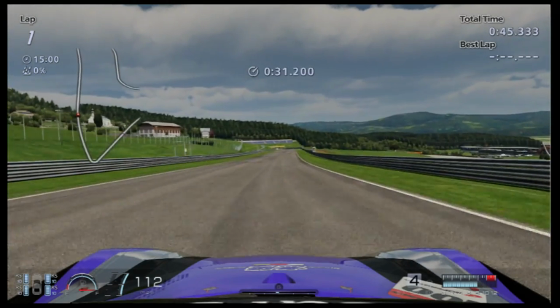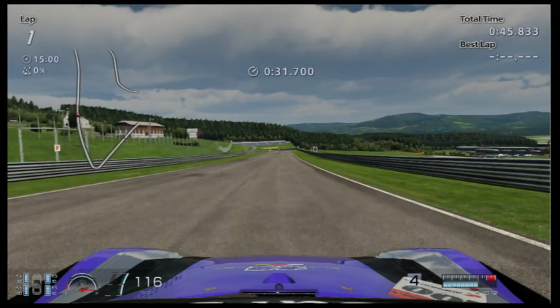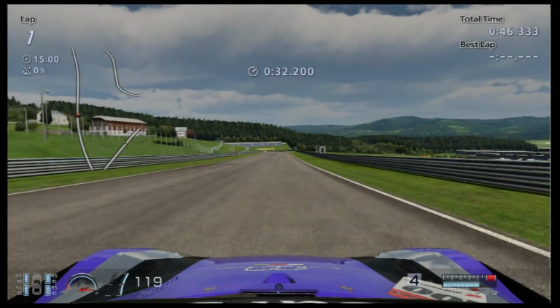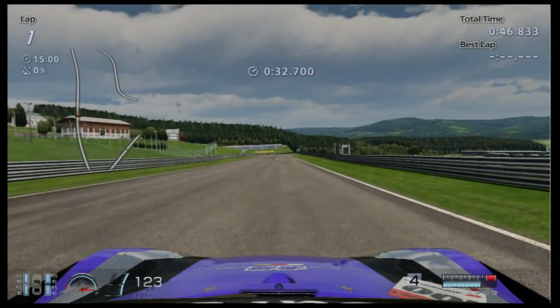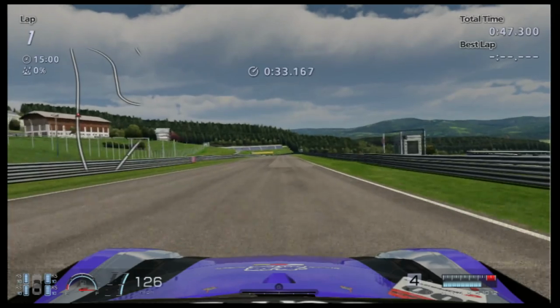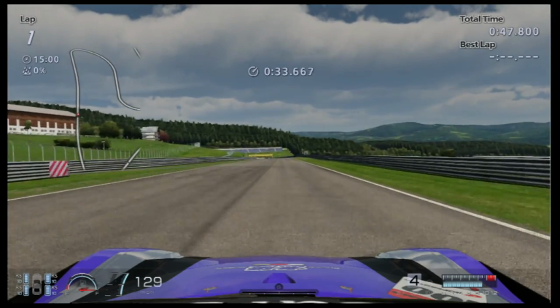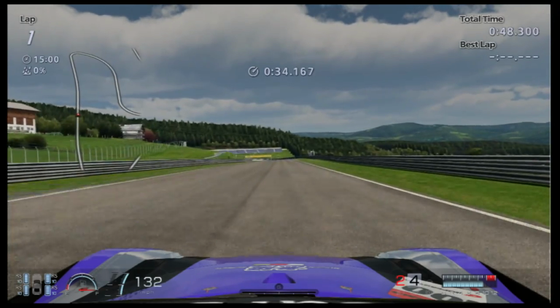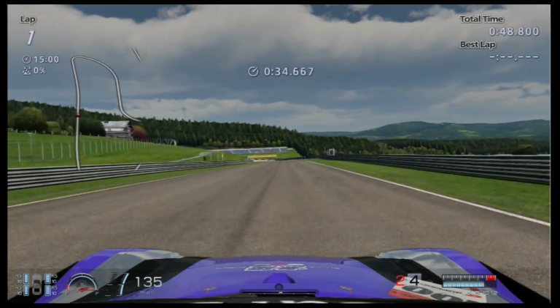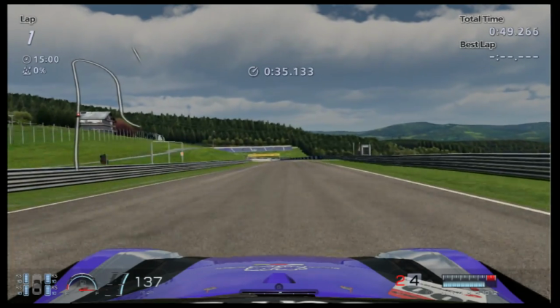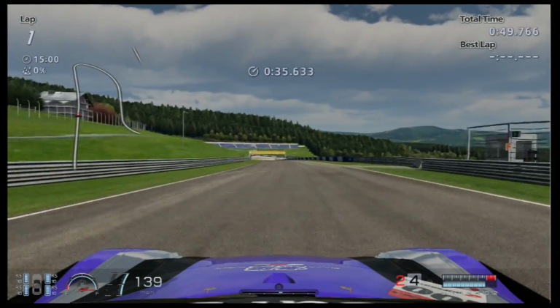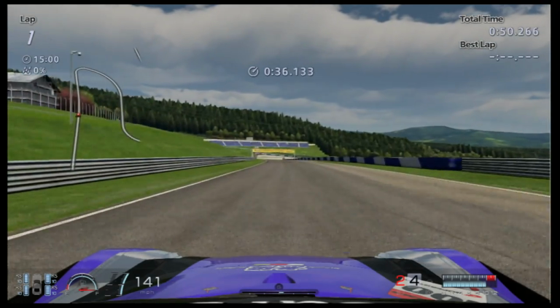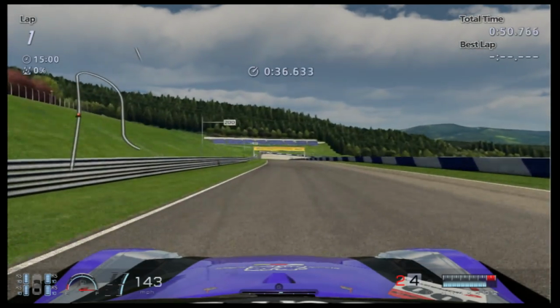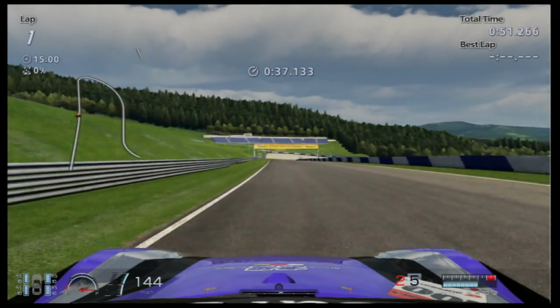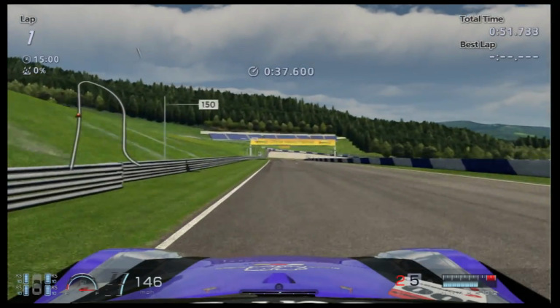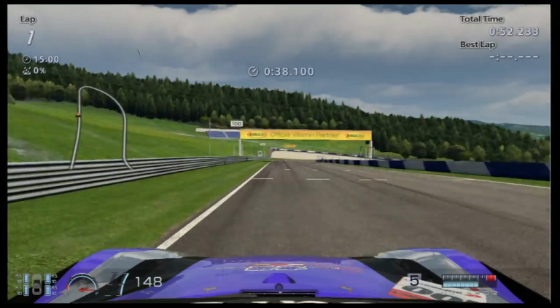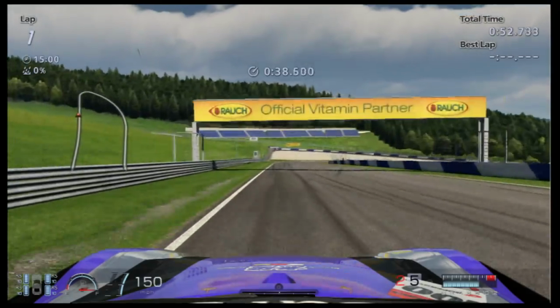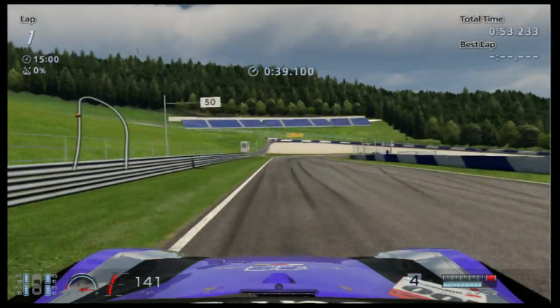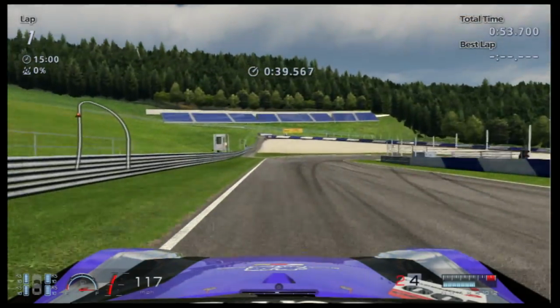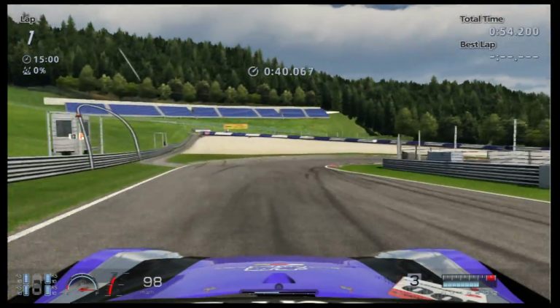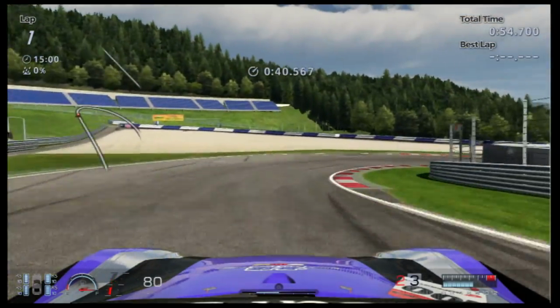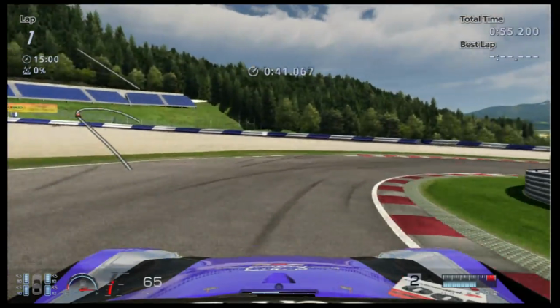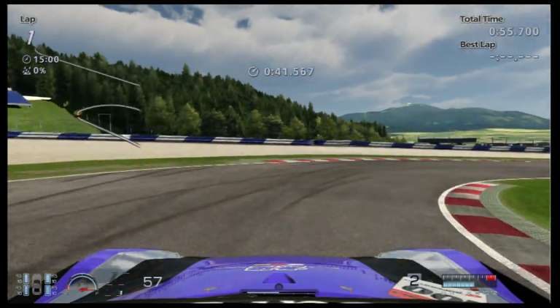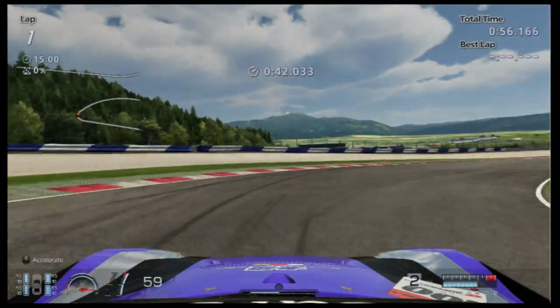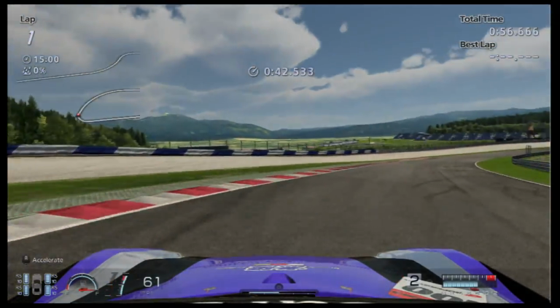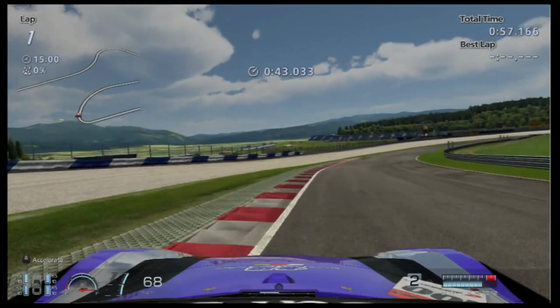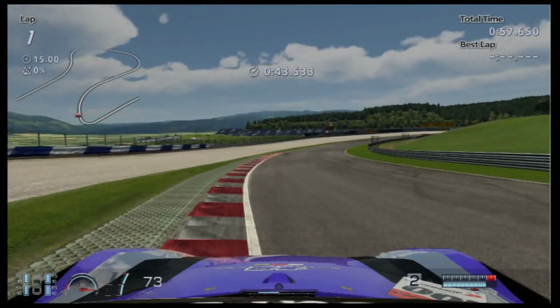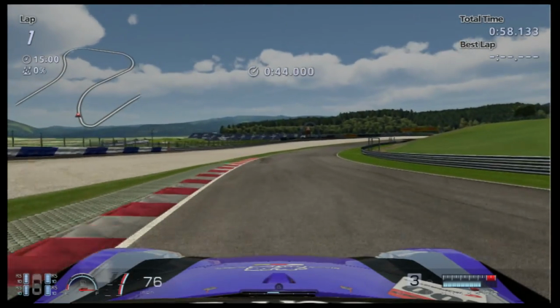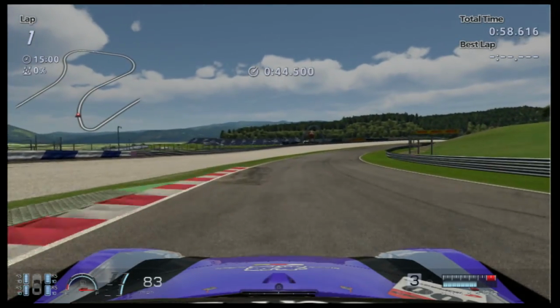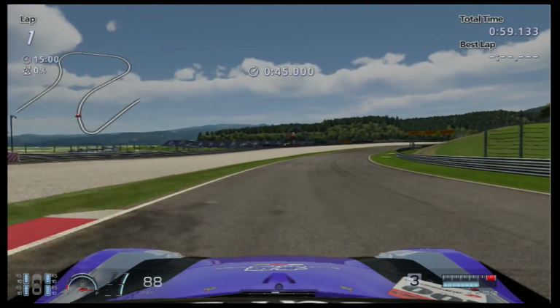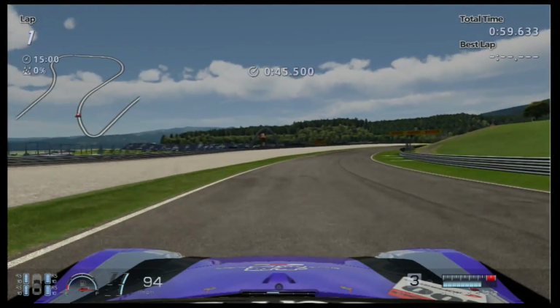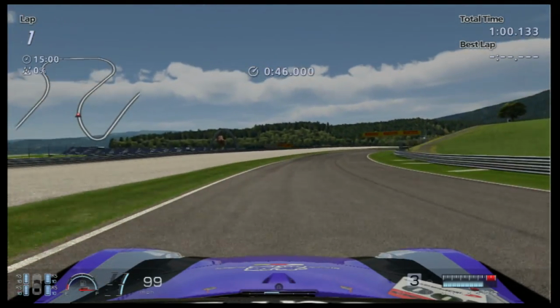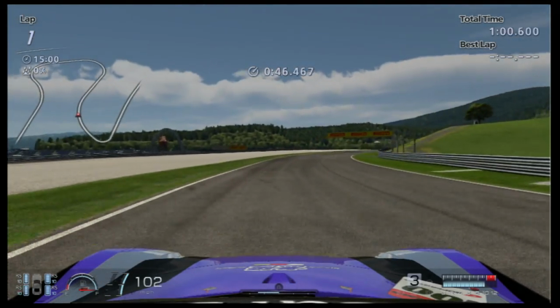Now, down this long straight, which is also used for a DRS straight in Formula 1, but of course there are no DRS on these GT cars. Brake just at the bridge, and braking through this right-hander. The car goes unsettled, and you can easily understeer into the gravel through here.